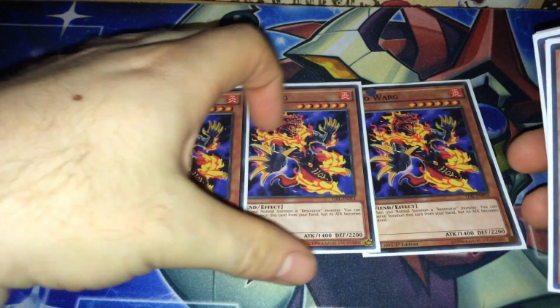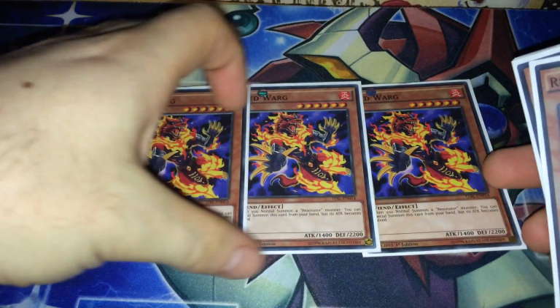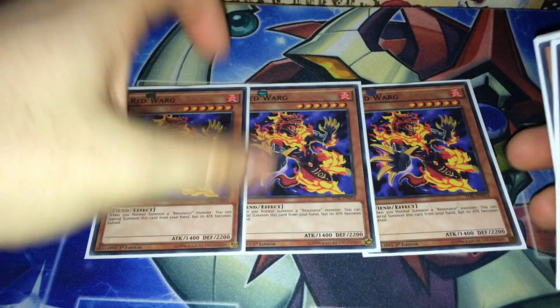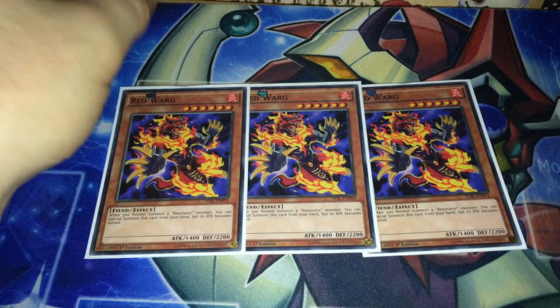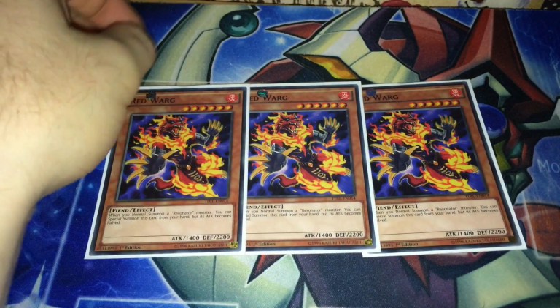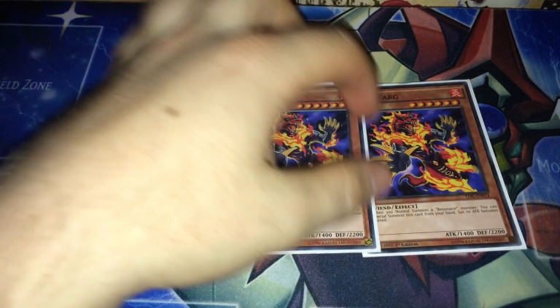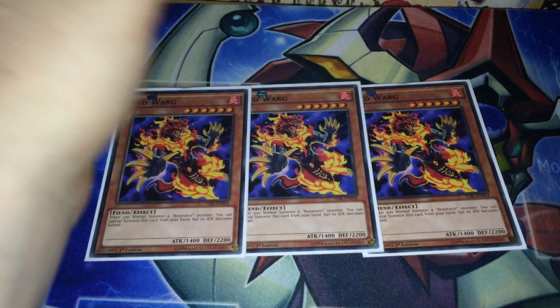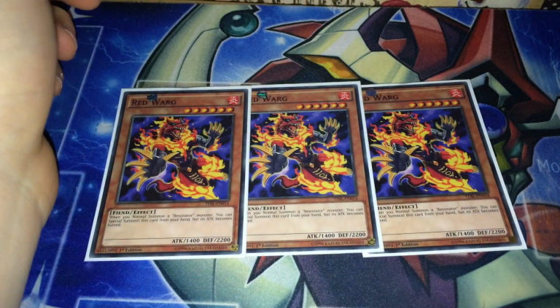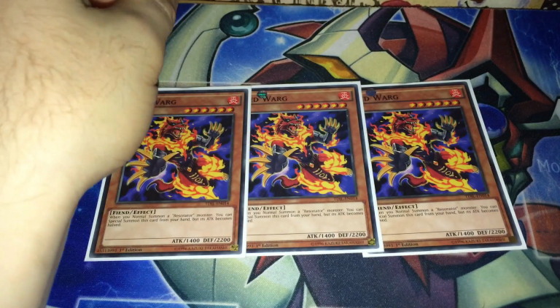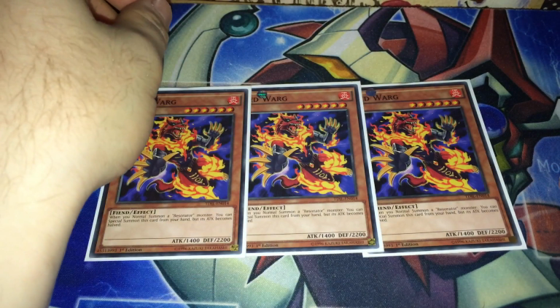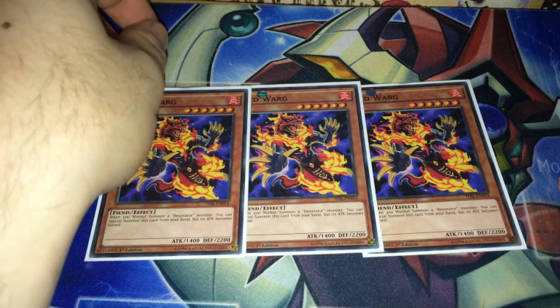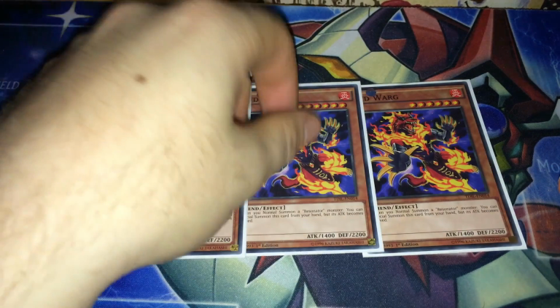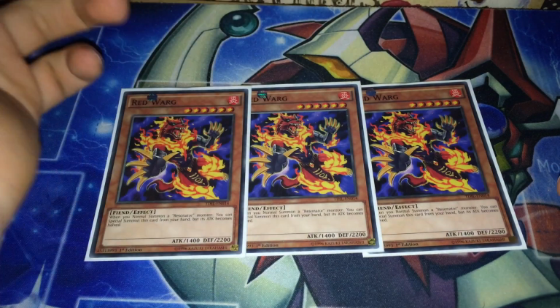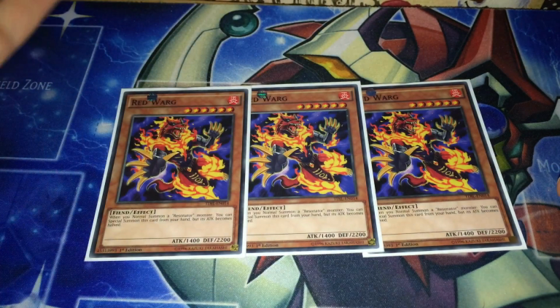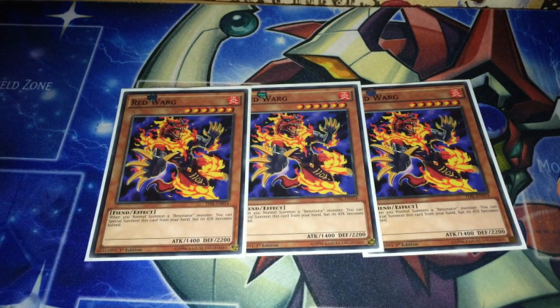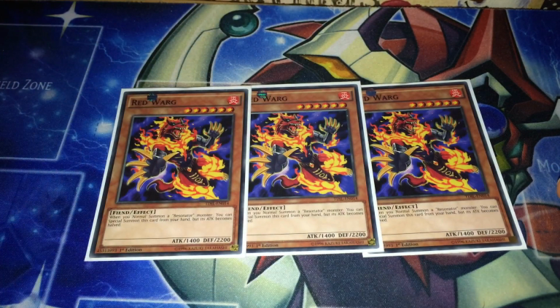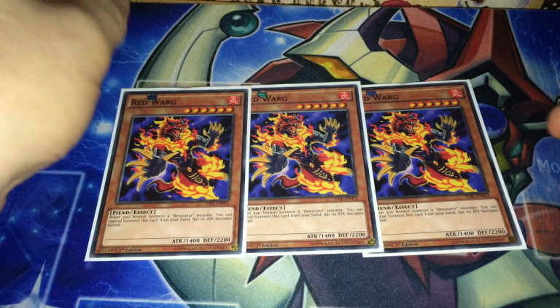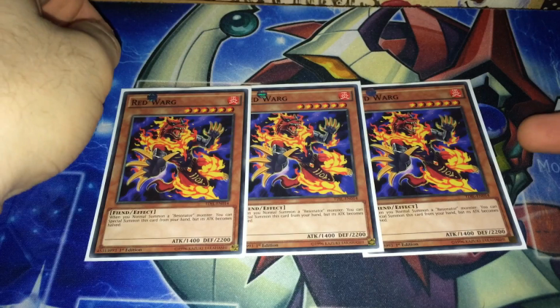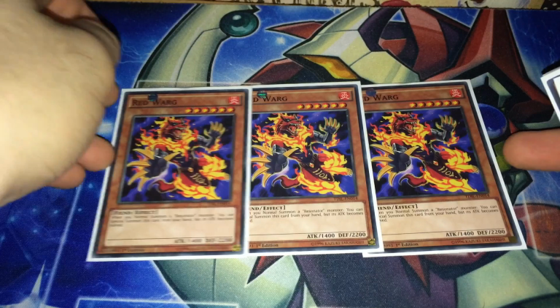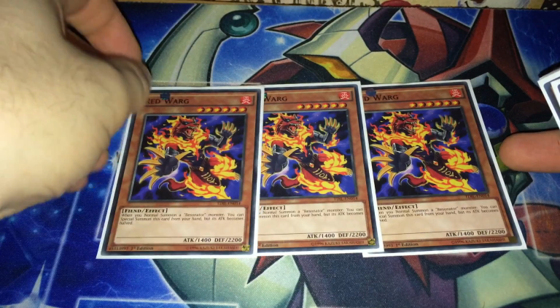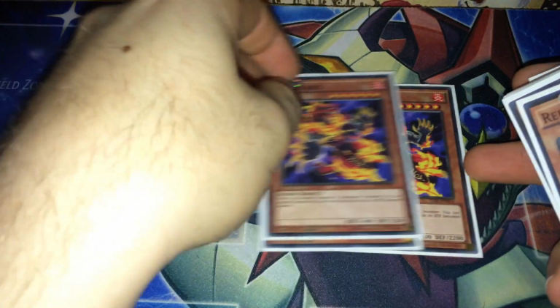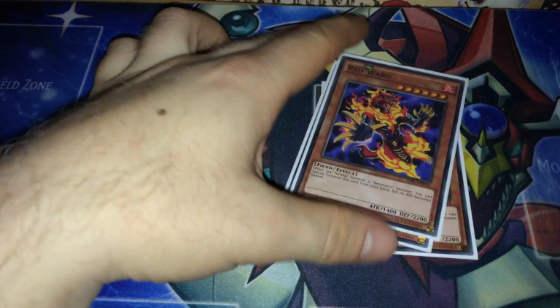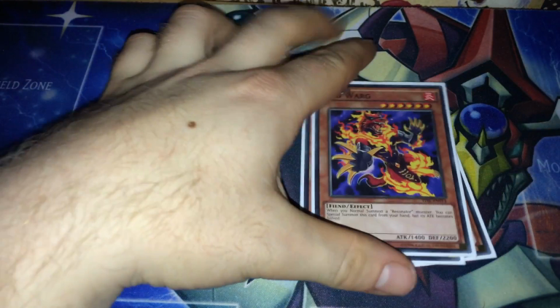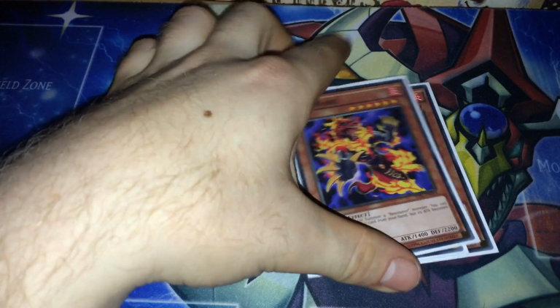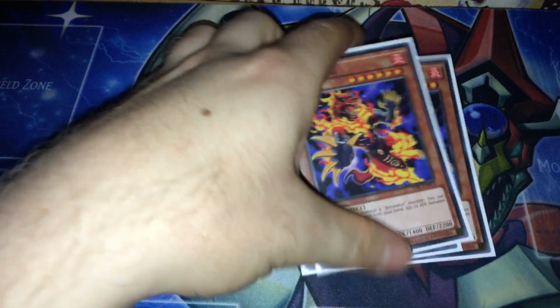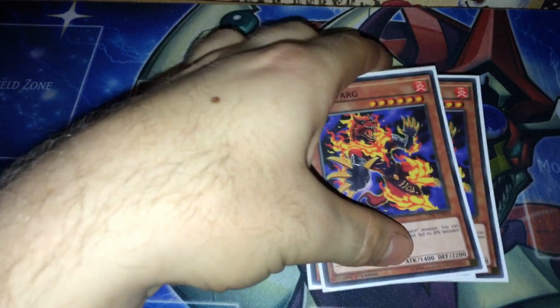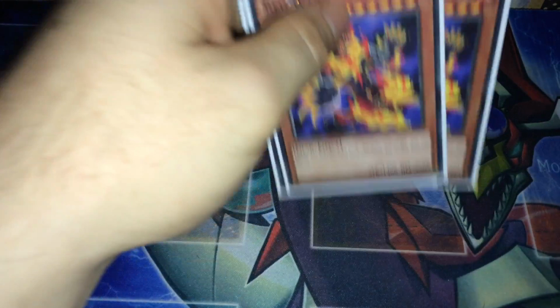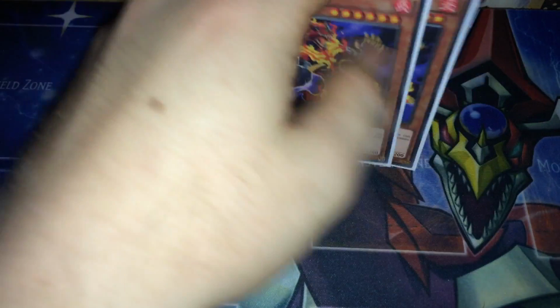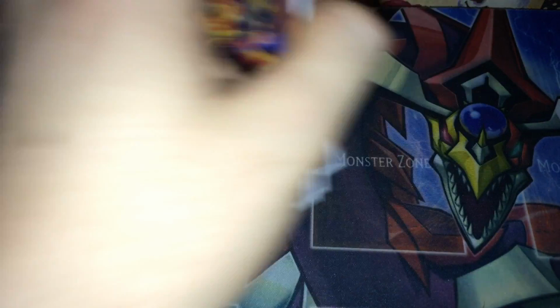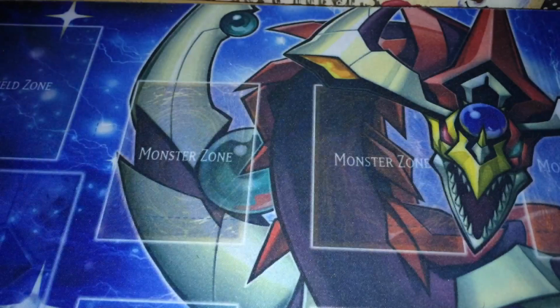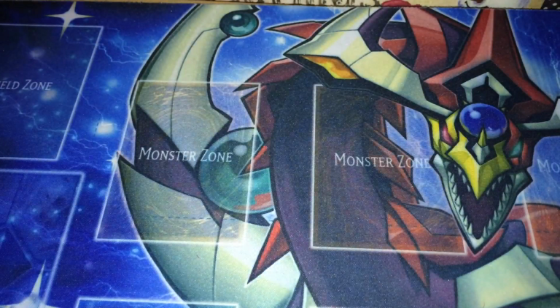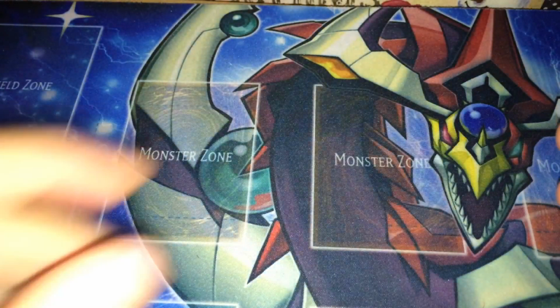First we have Red Warg, previously known as Red Wolf. If you normal summon a Resonator monster you get to special summon this guy. He's level 6 and it makes your level 8 plays very, very easy.